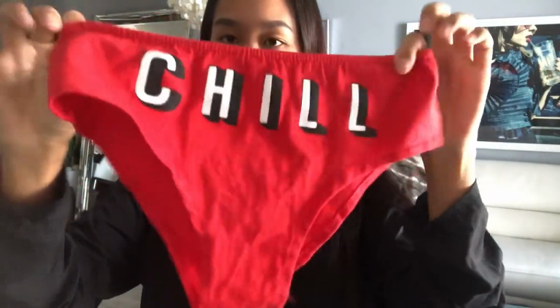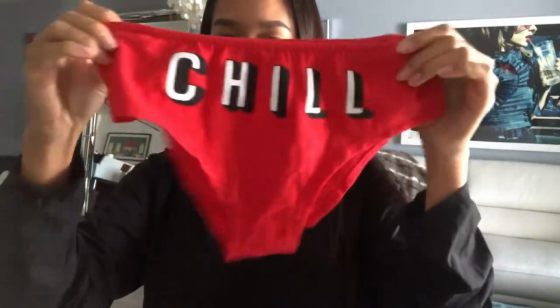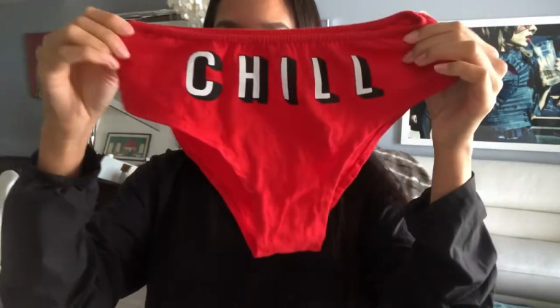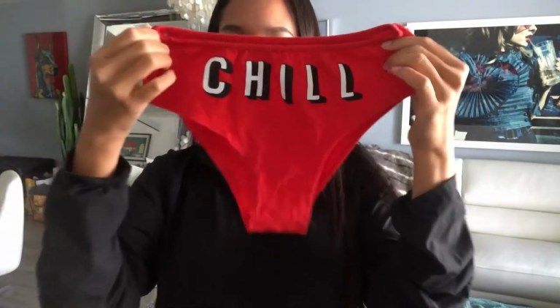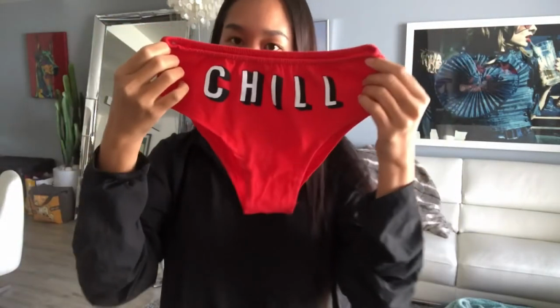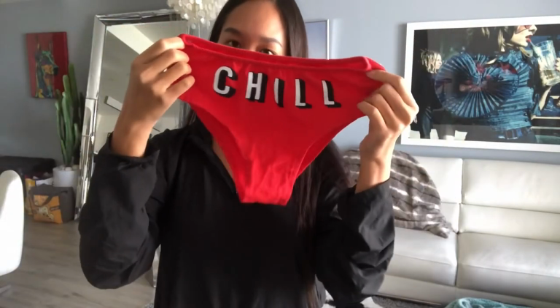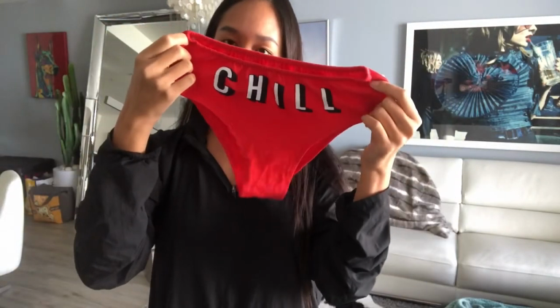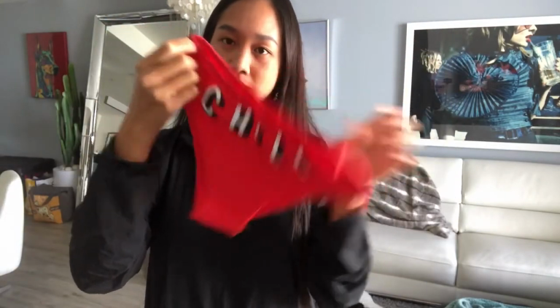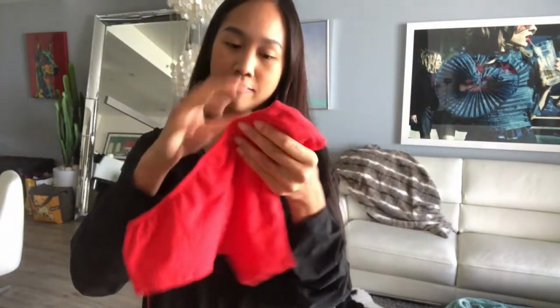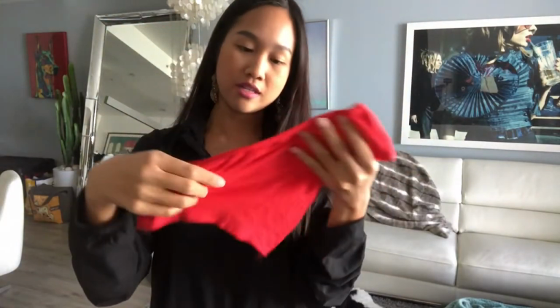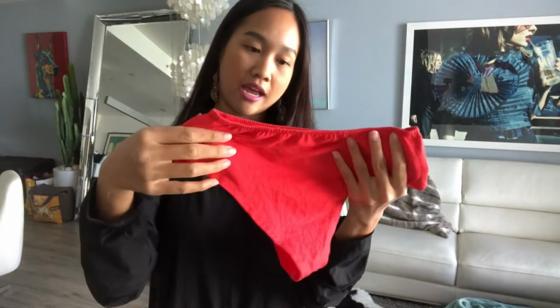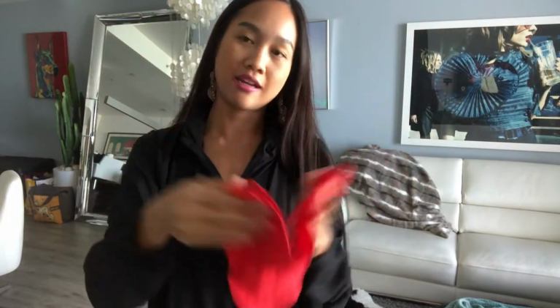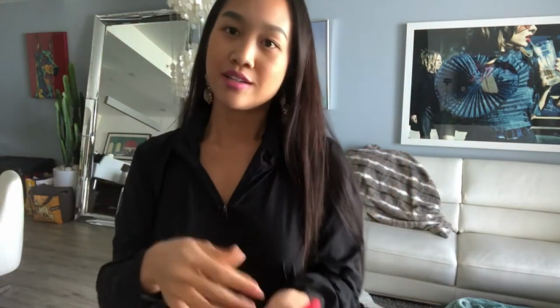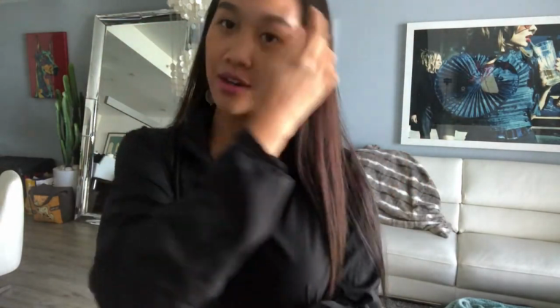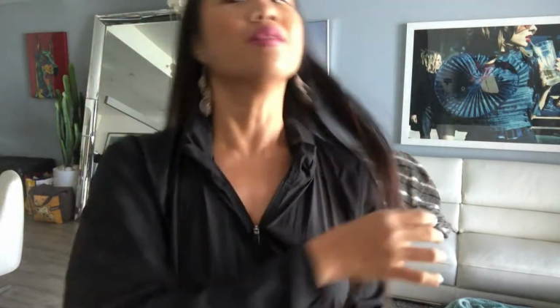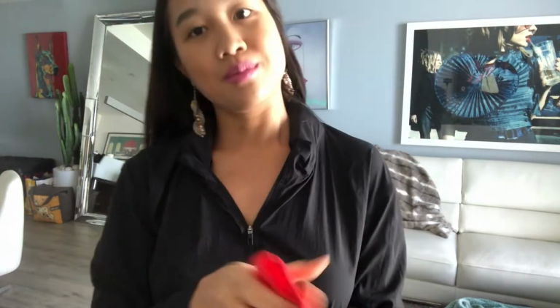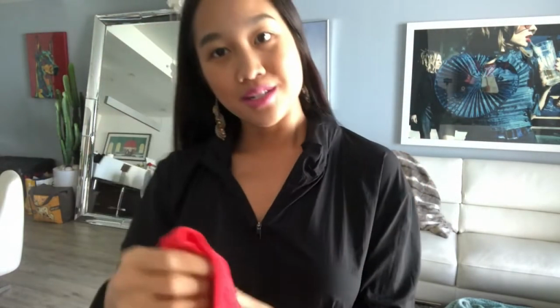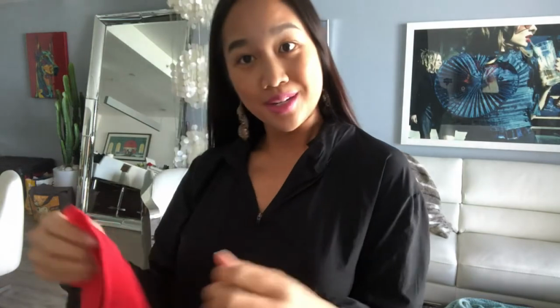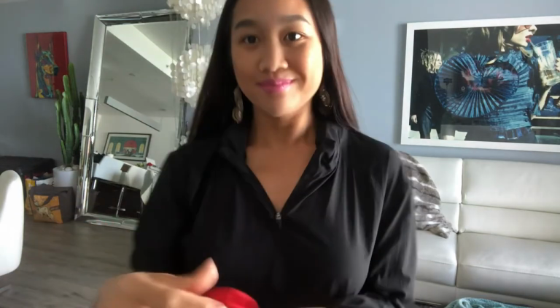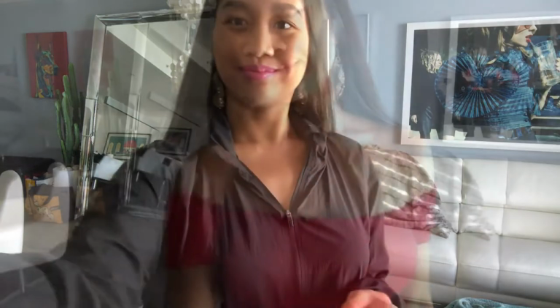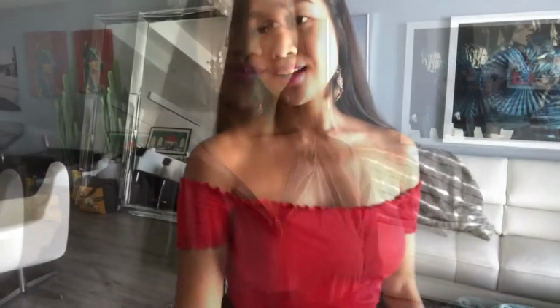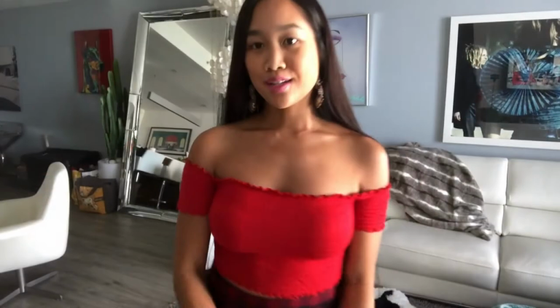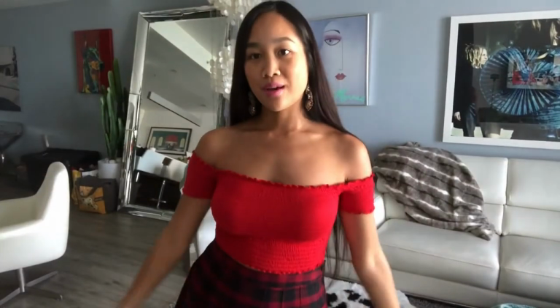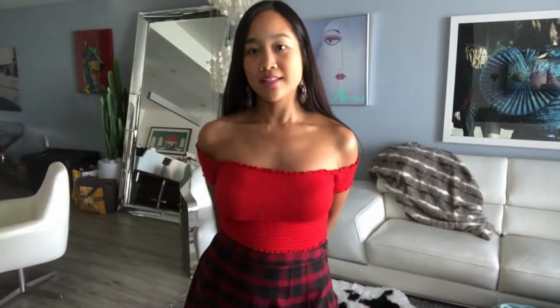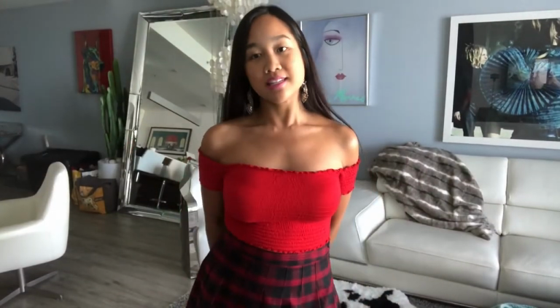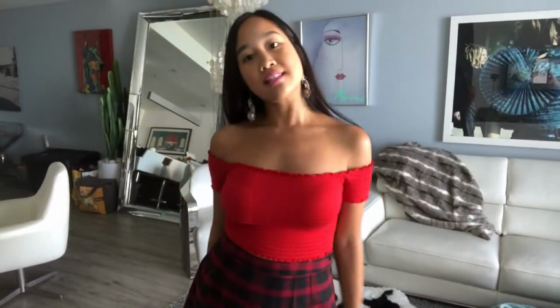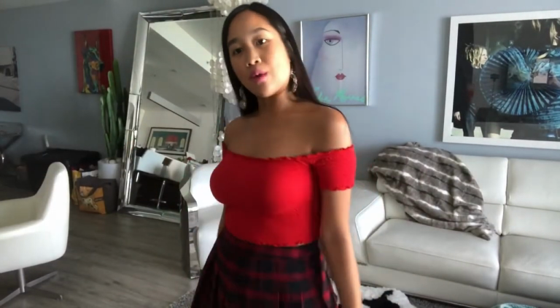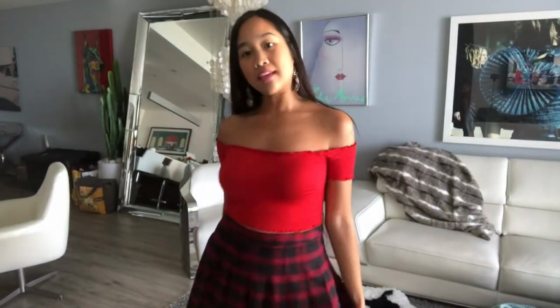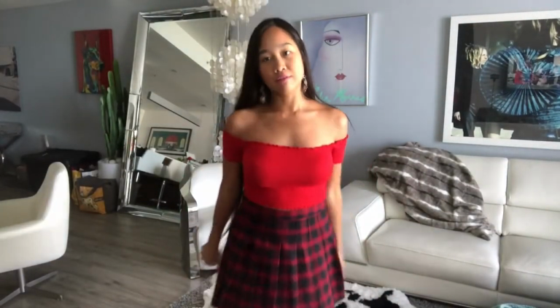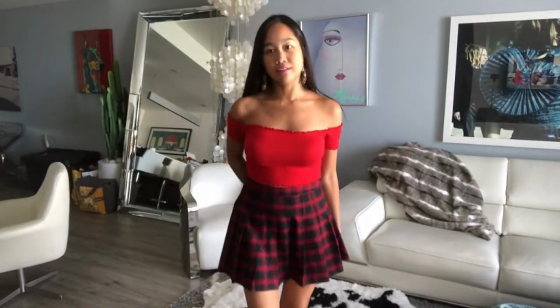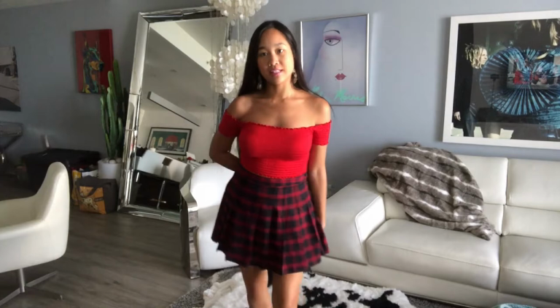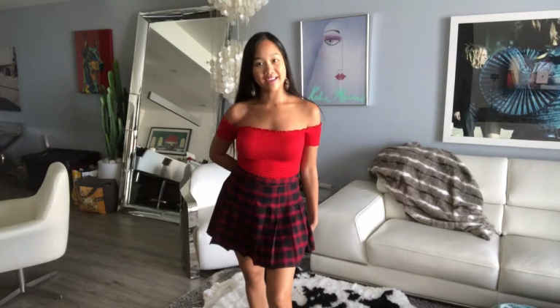So I'm going to try this on for you. It's my outfit of the day, so hope you guys enjoy it. This is what the outfit looks like.